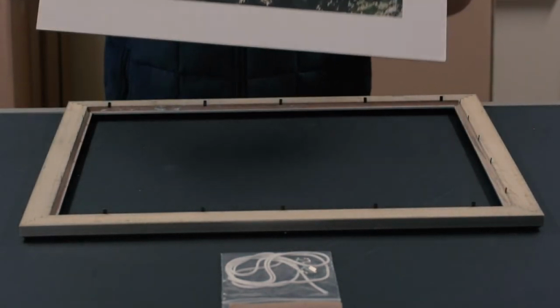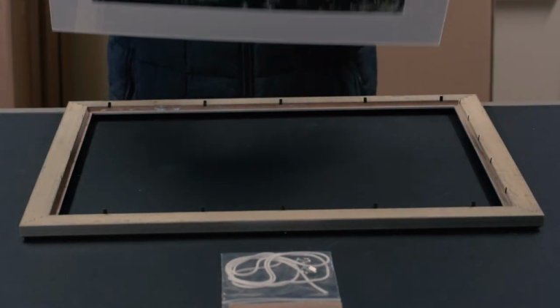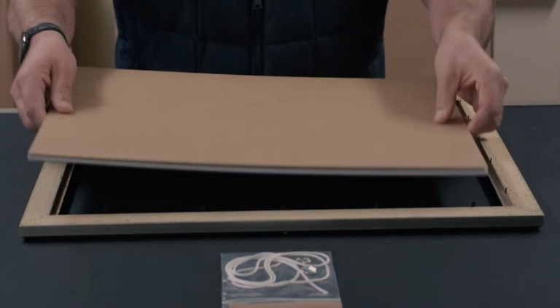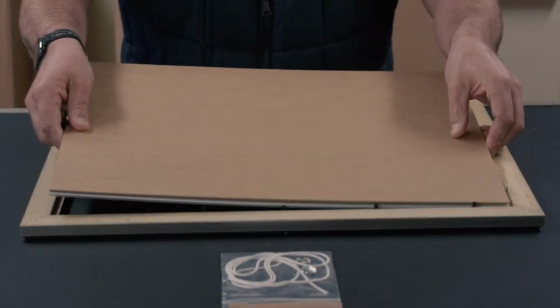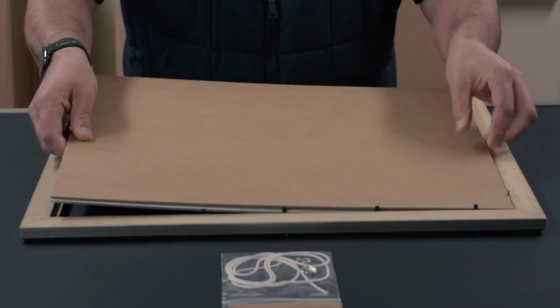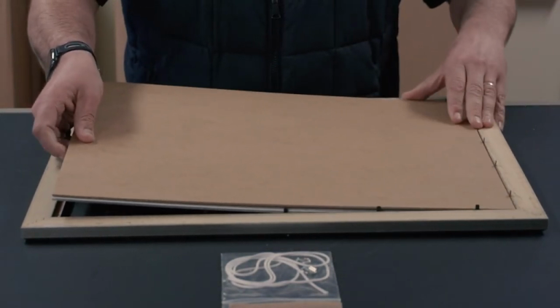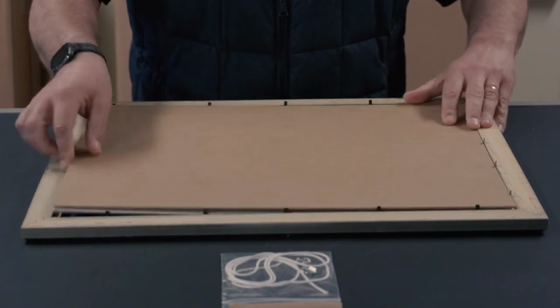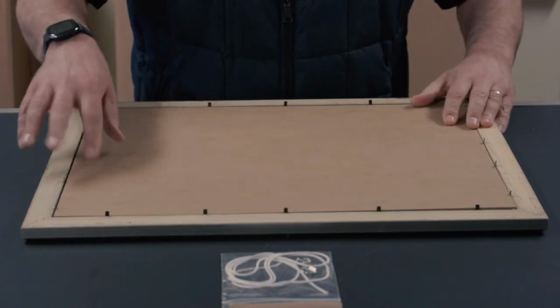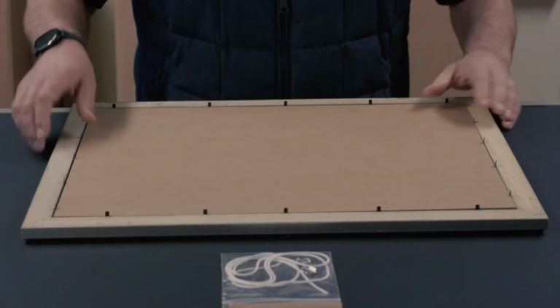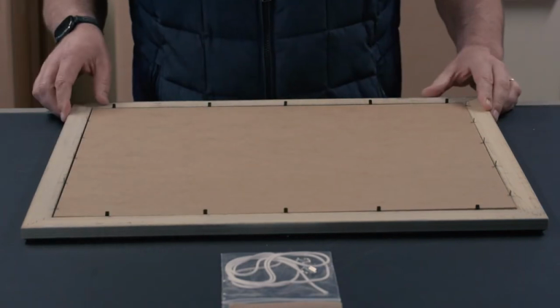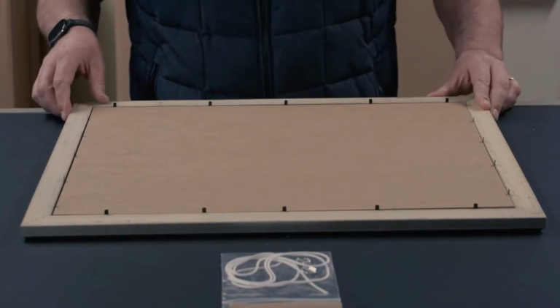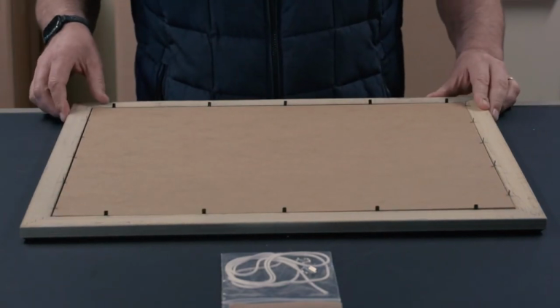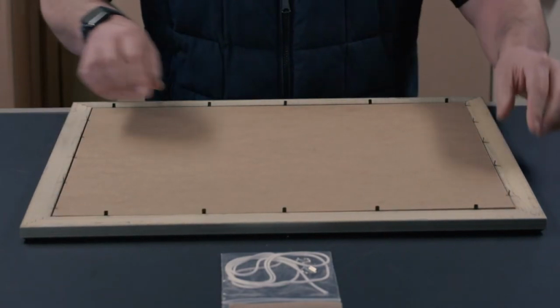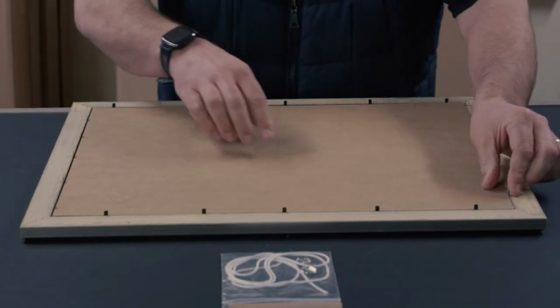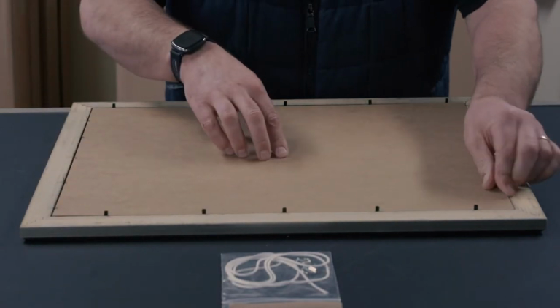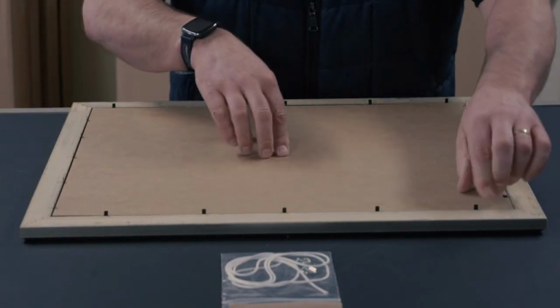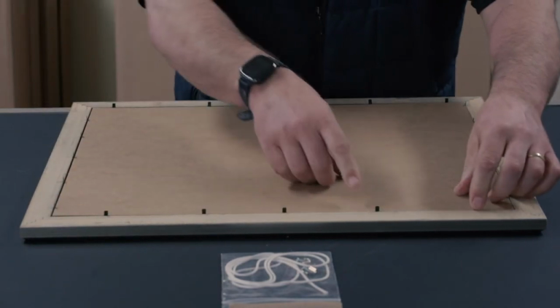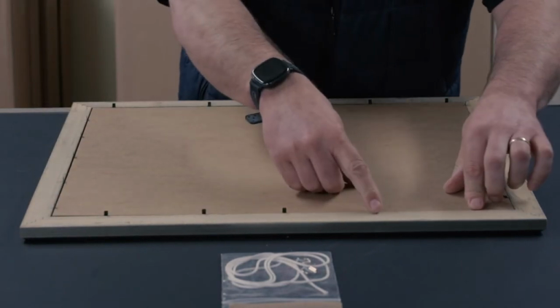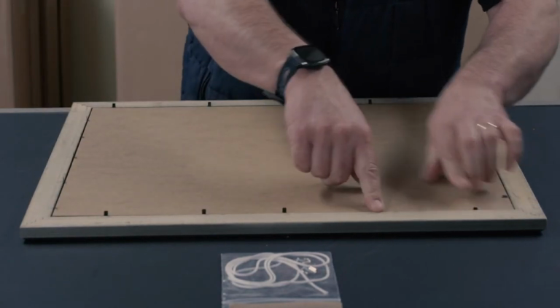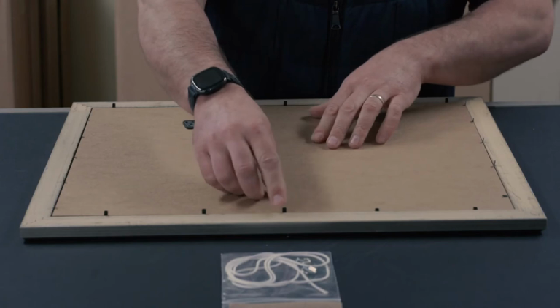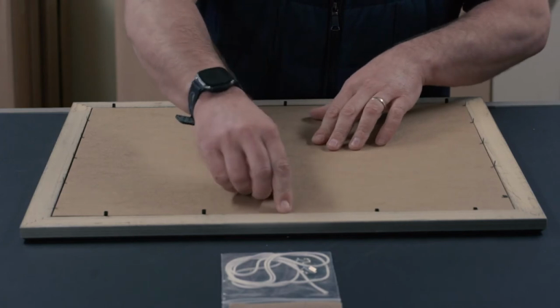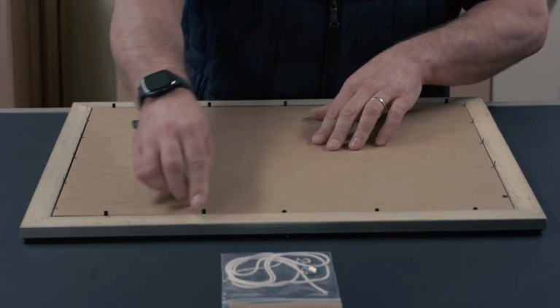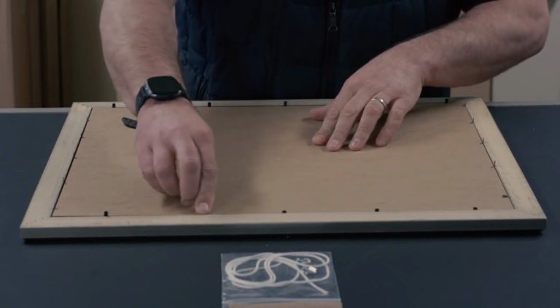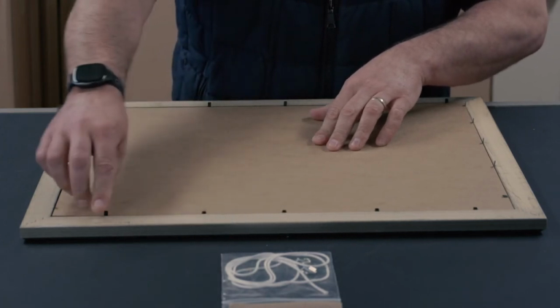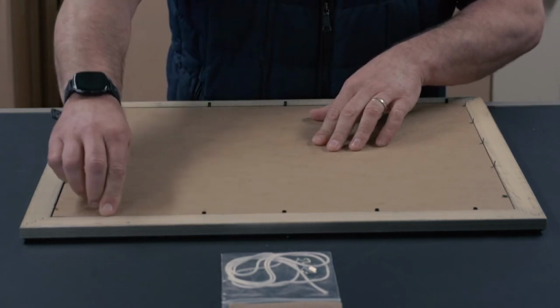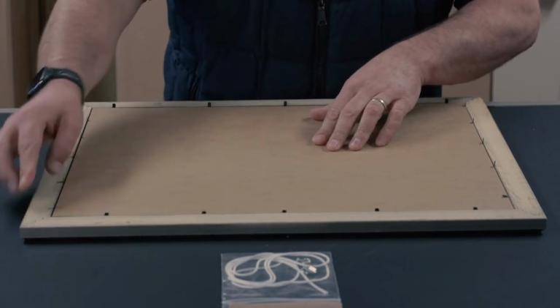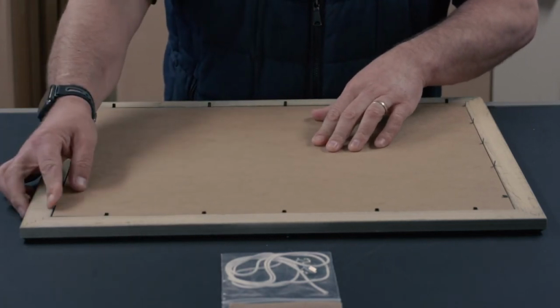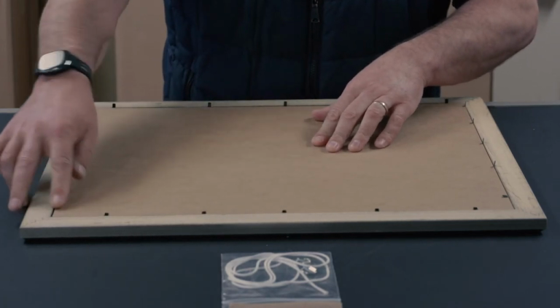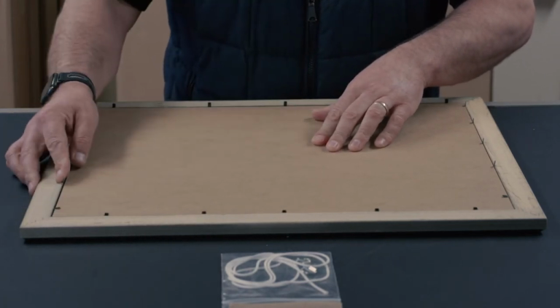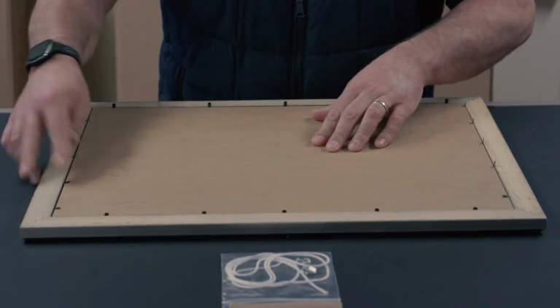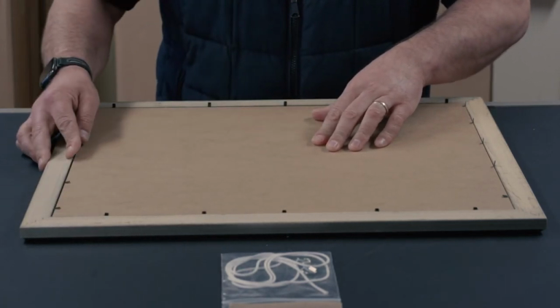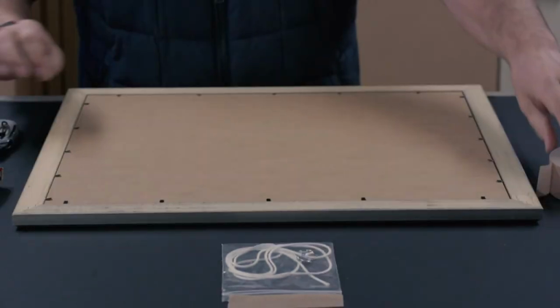With the acrylic and the artwork back in the frame, the flexible tabs can be bent back into position so that everything is secured in place. You can now turn the frame over and admire your framed artwork.